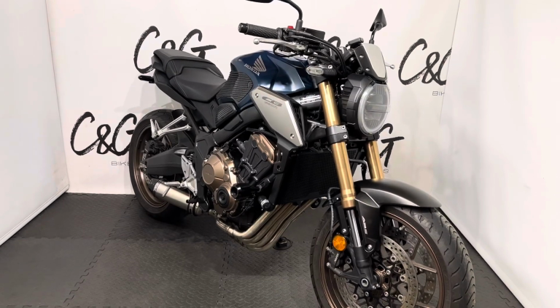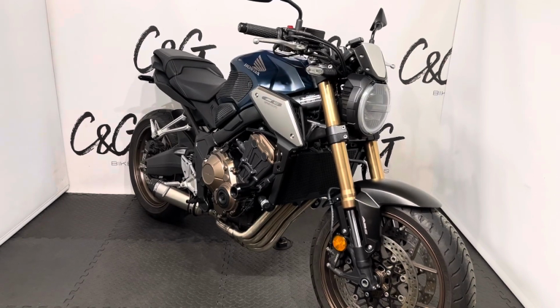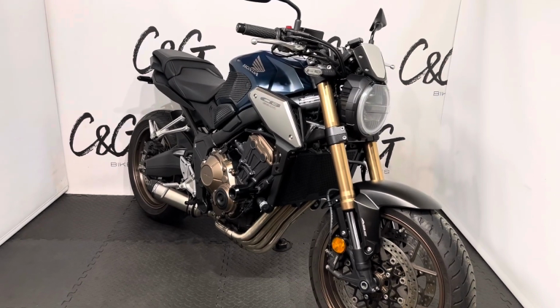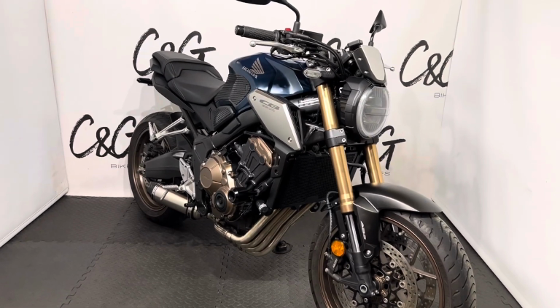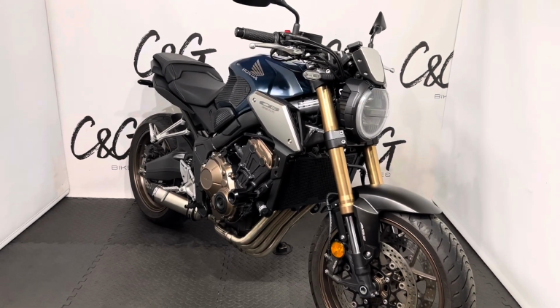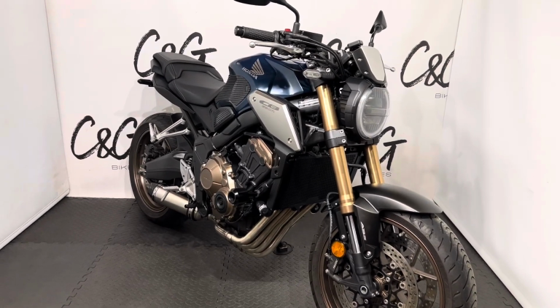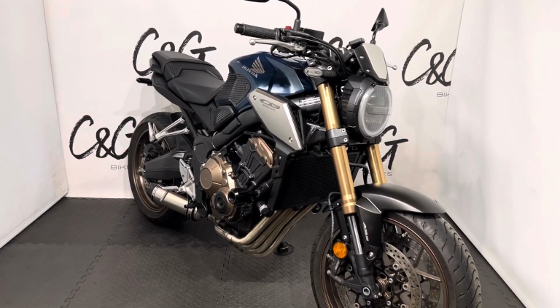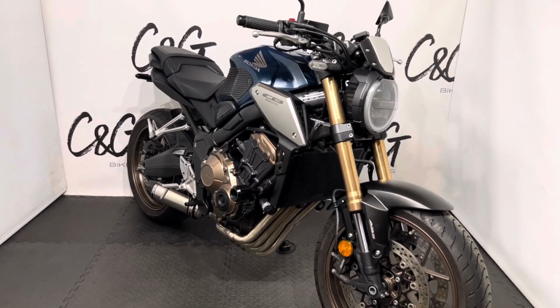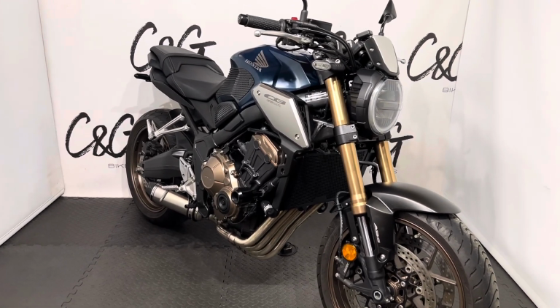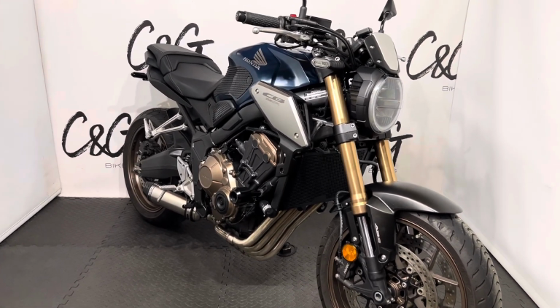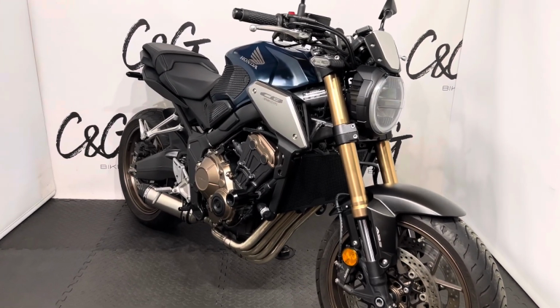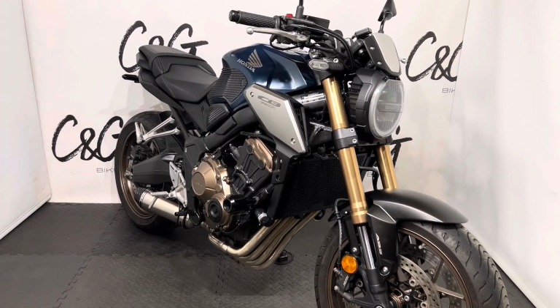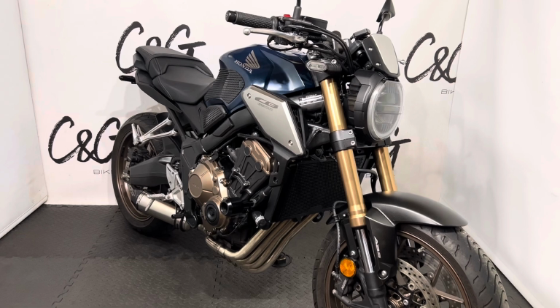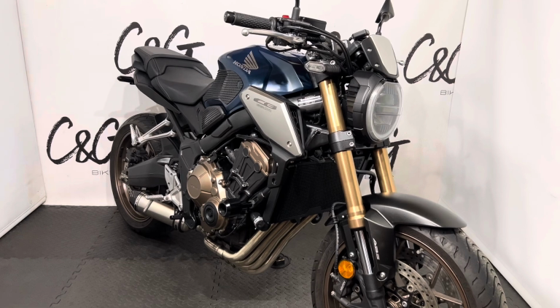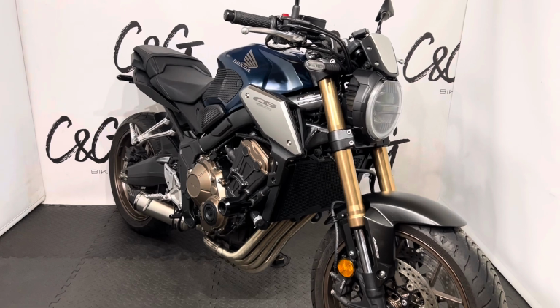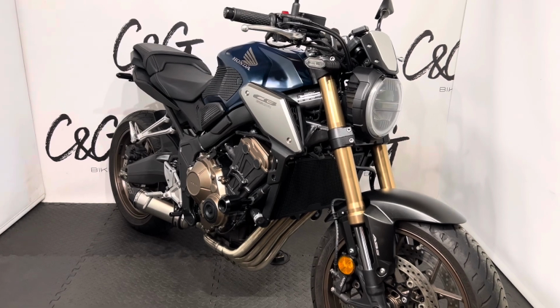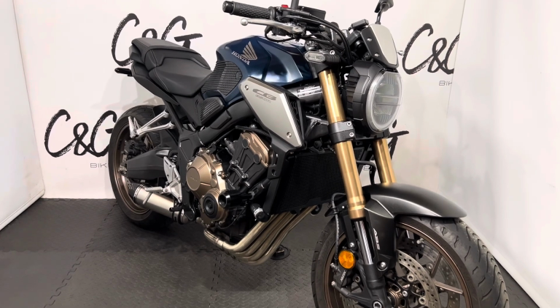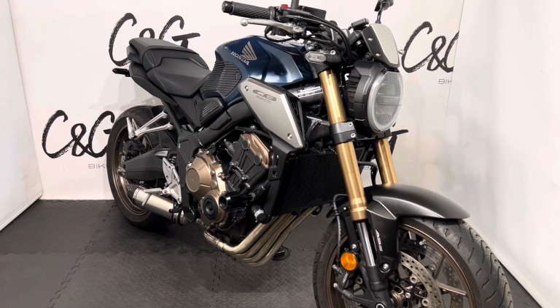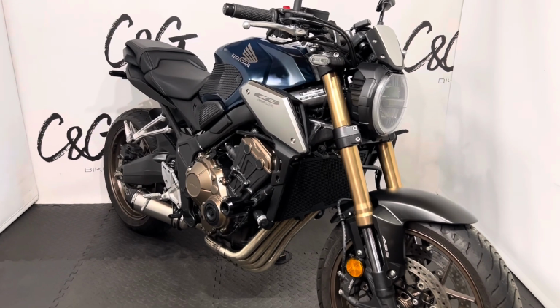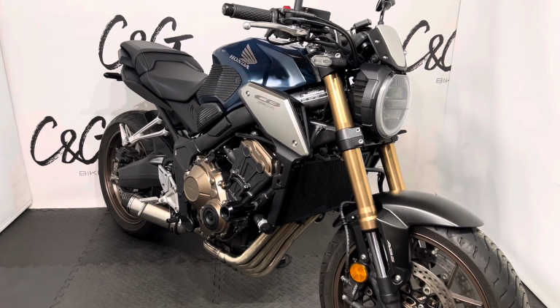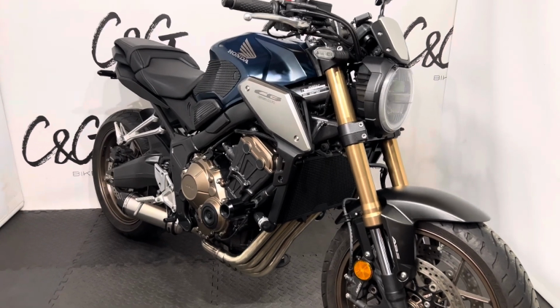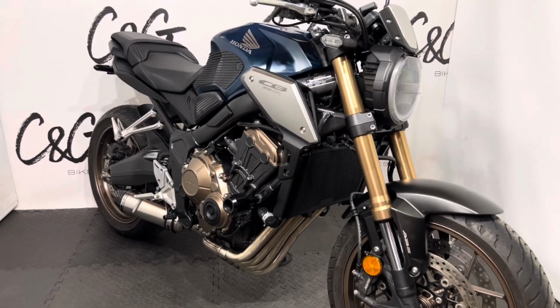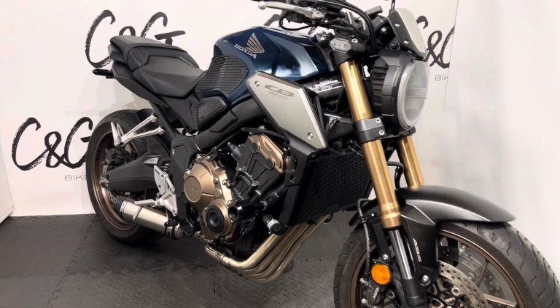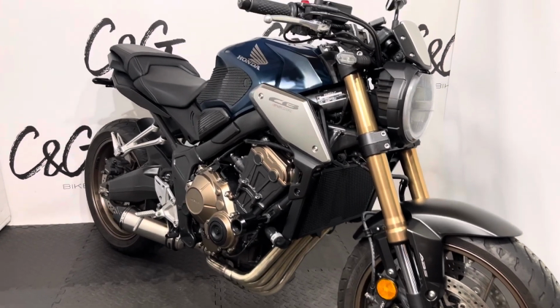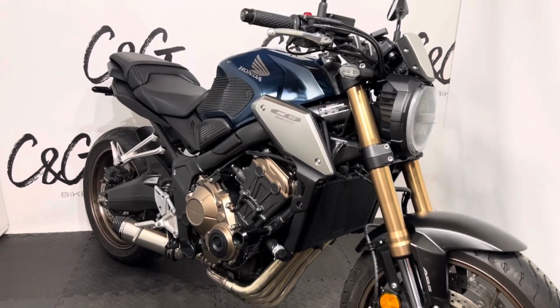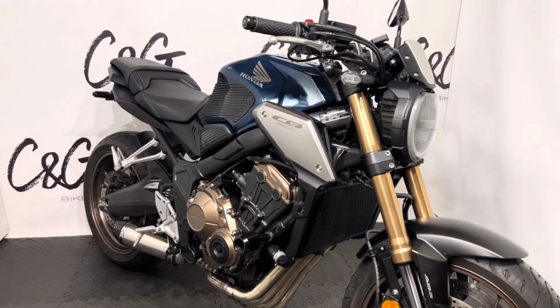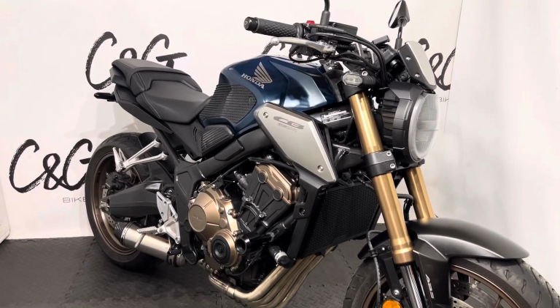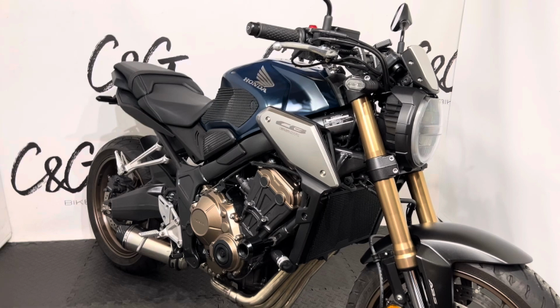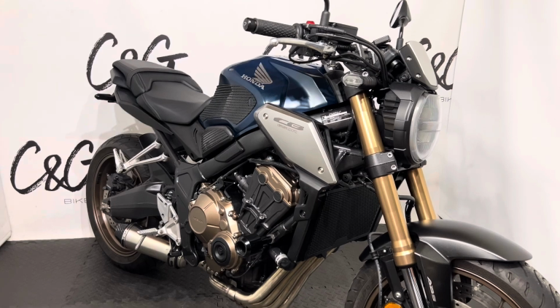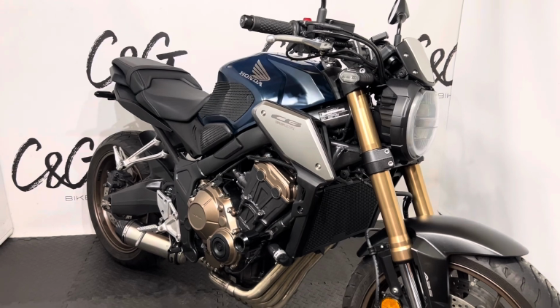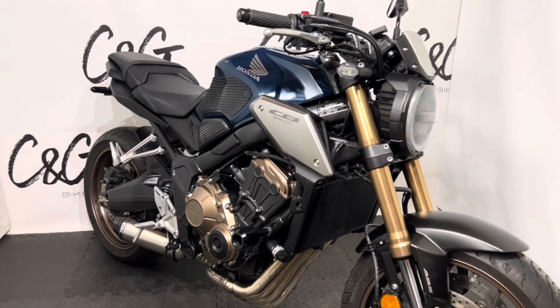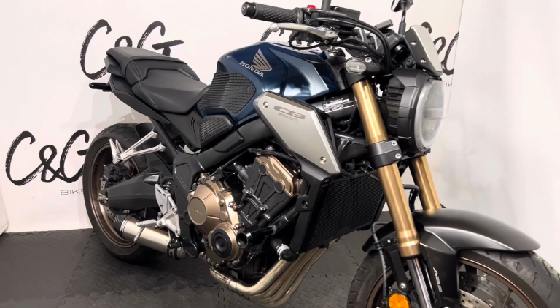Hello there and welcome to this Honda CB650R here for sale at C and G Bikes. Taking you around the bike, it is in lovely condition. It does have a few age-related marks that I will try and show you now.